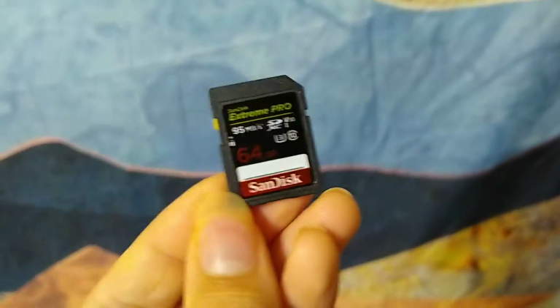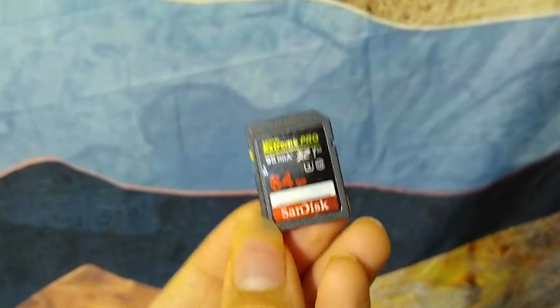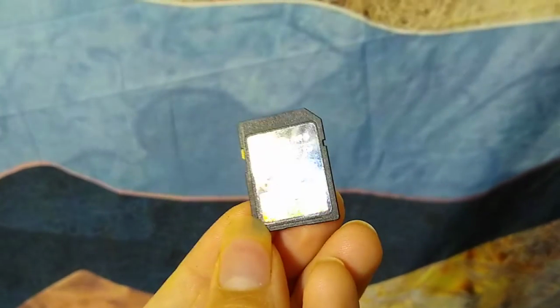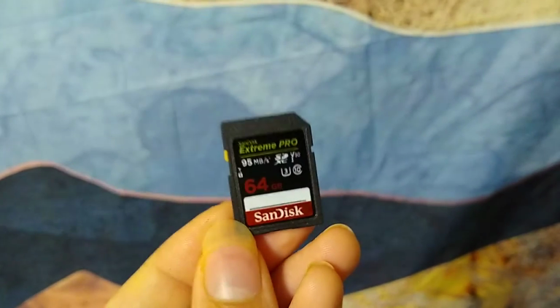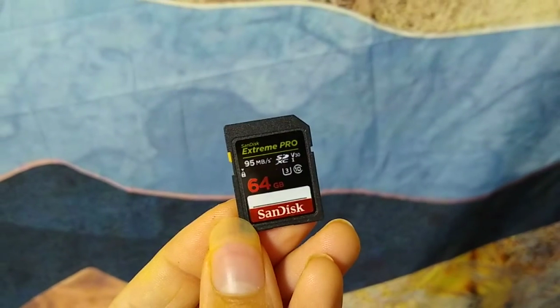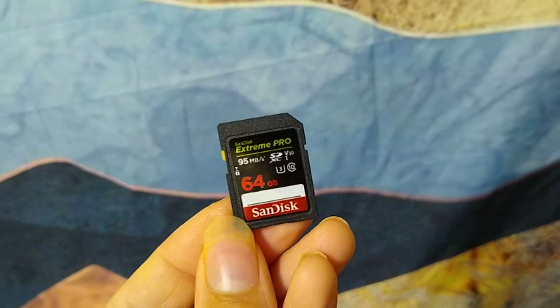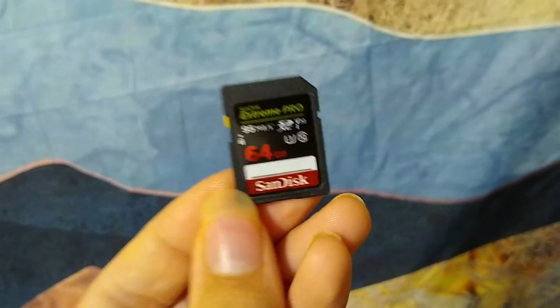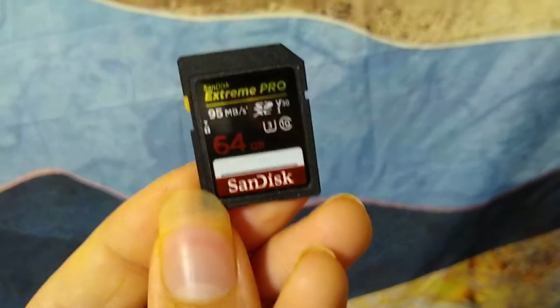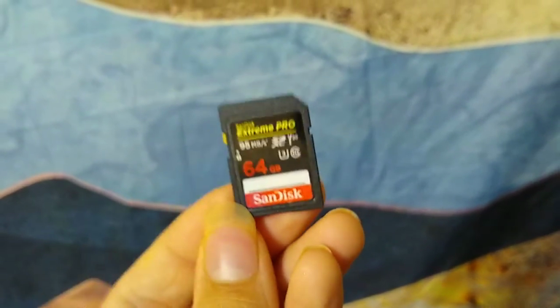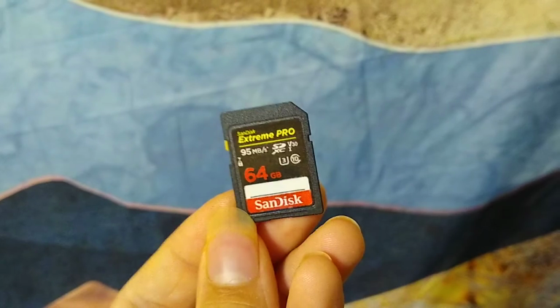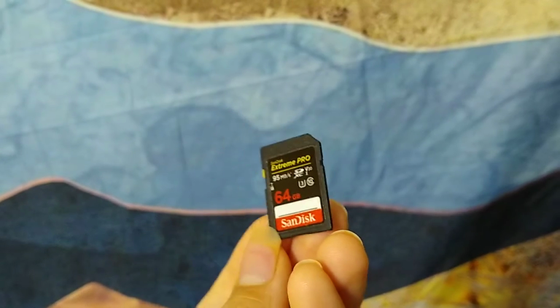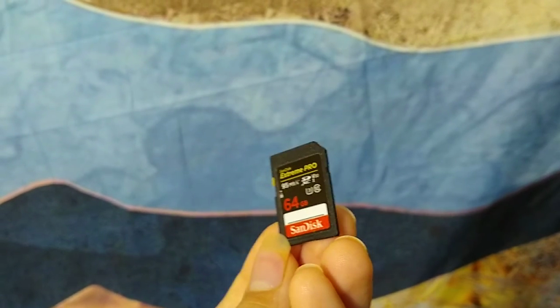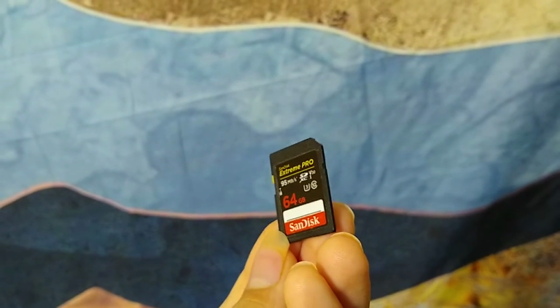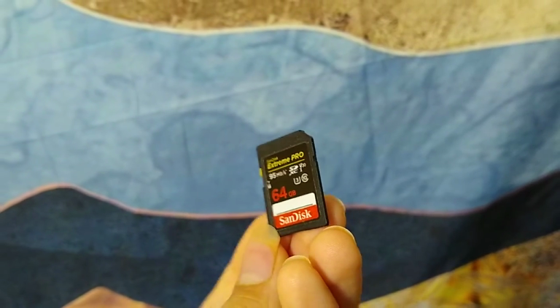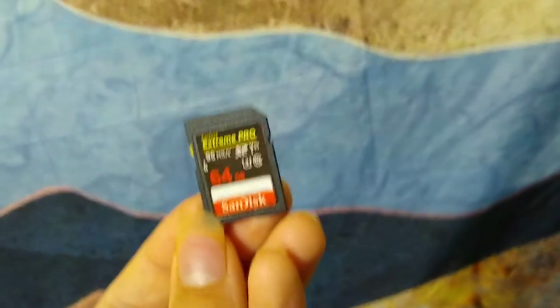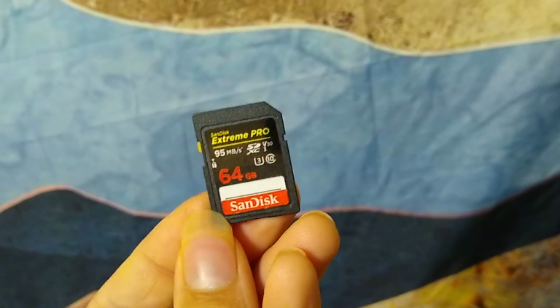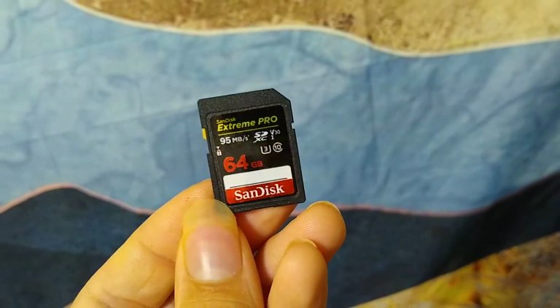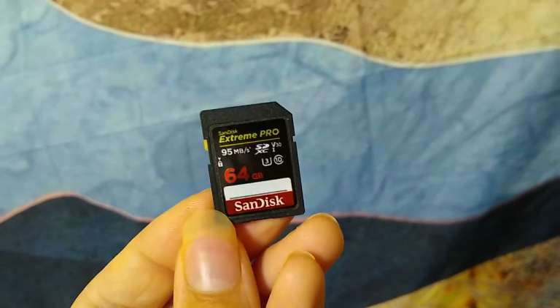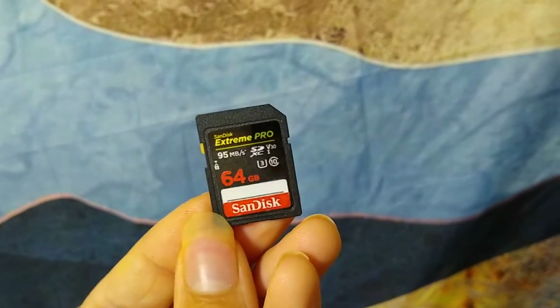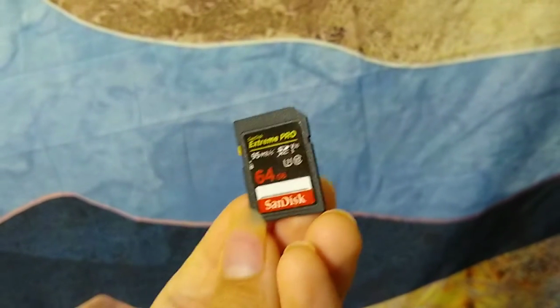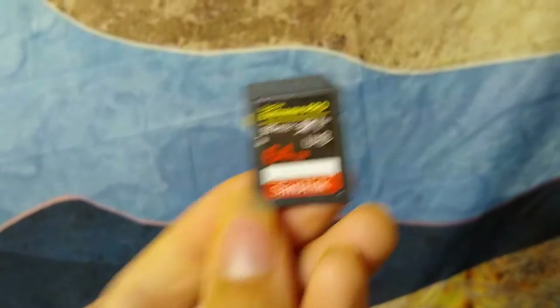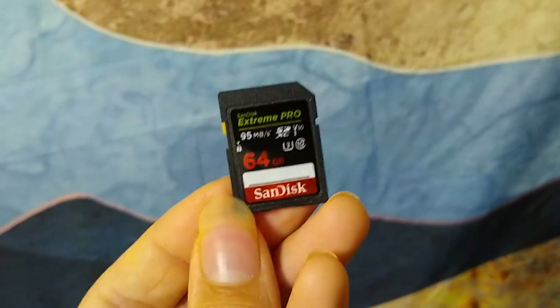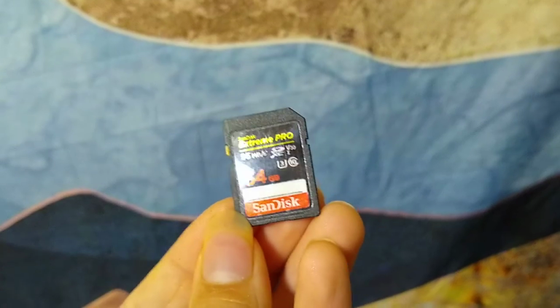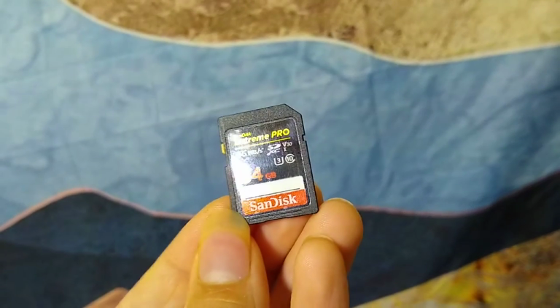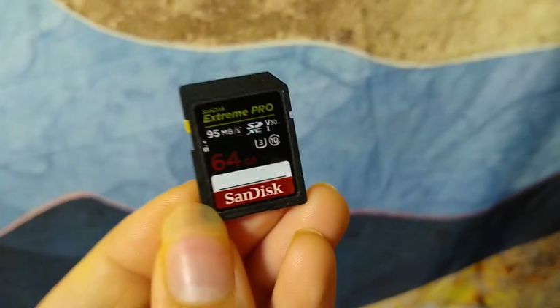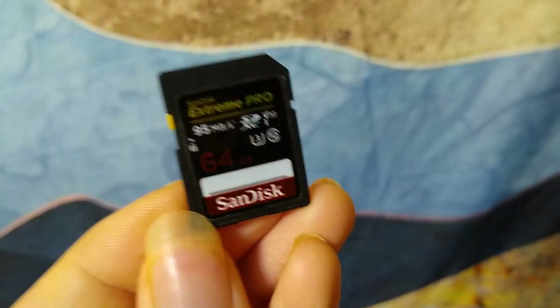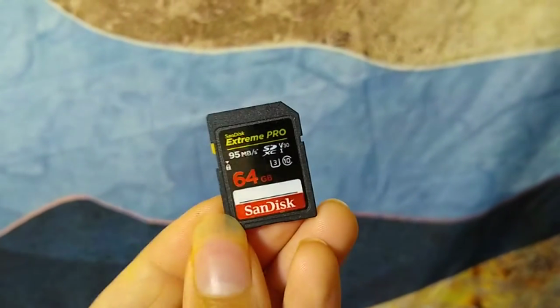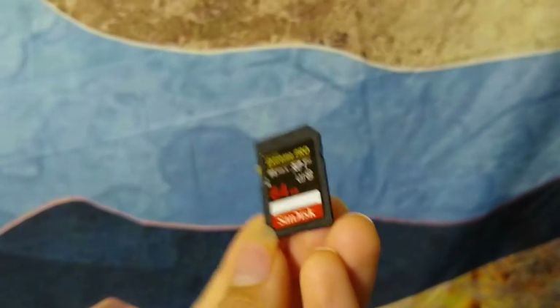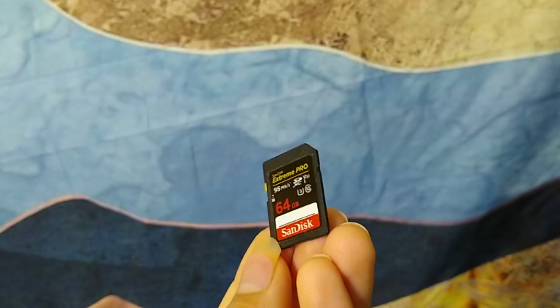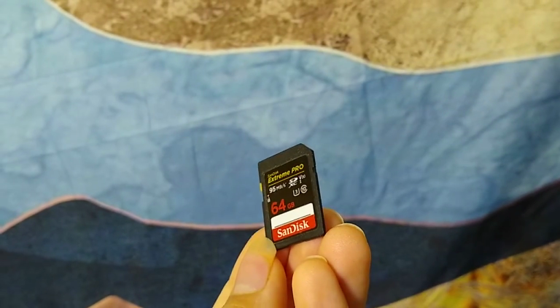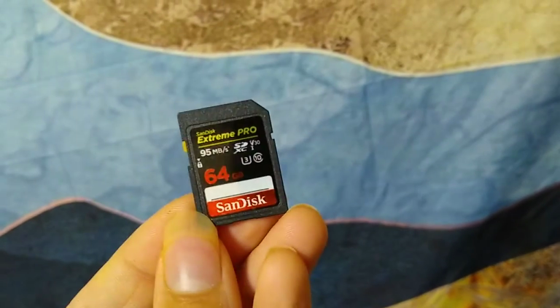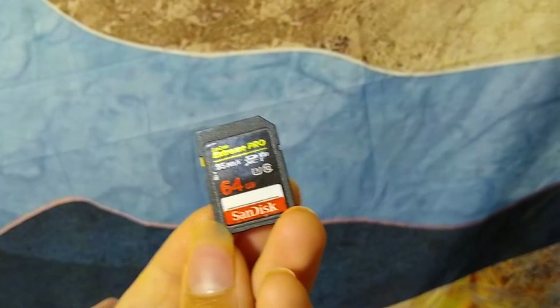However, this is not an authentic SanDisk and I no longer trust this card, as much as it served me well. I'll probably still use it until I can get an authentic one, but yeah, these are a no.